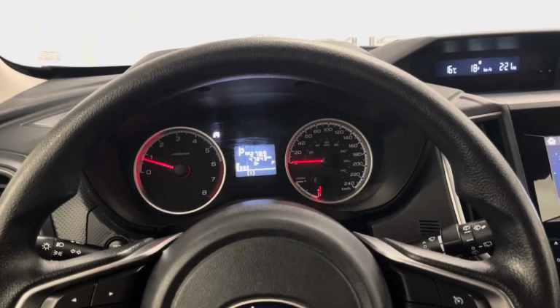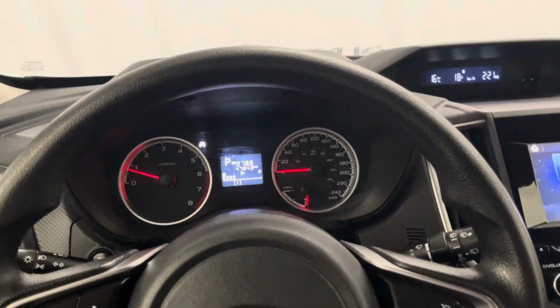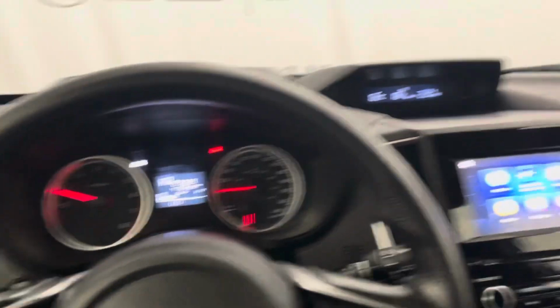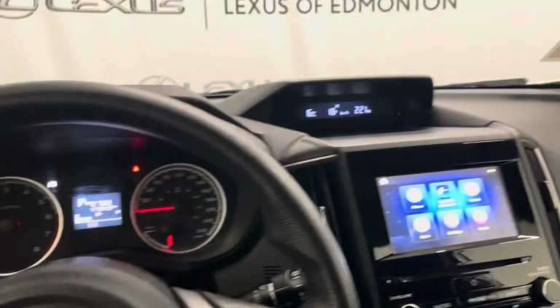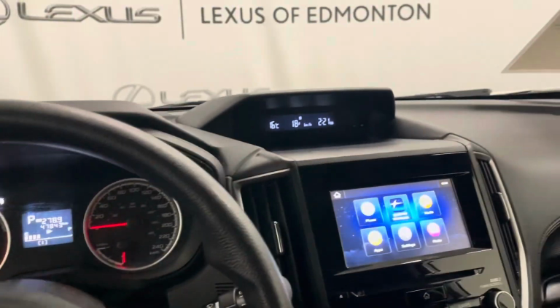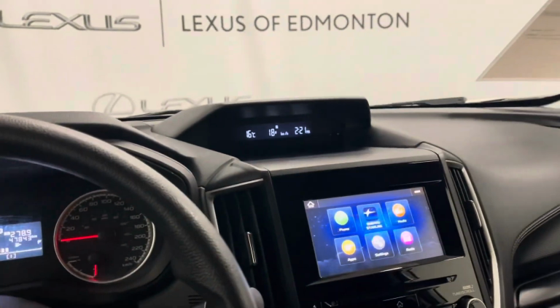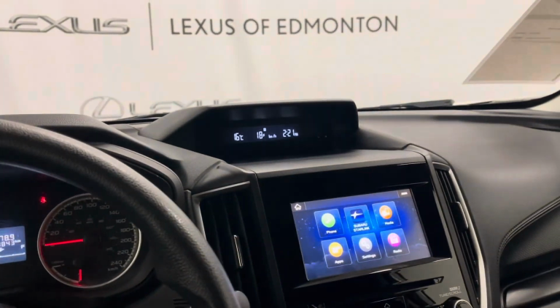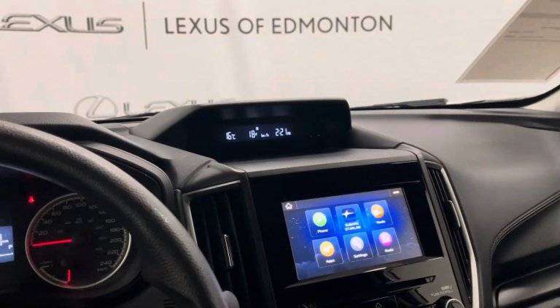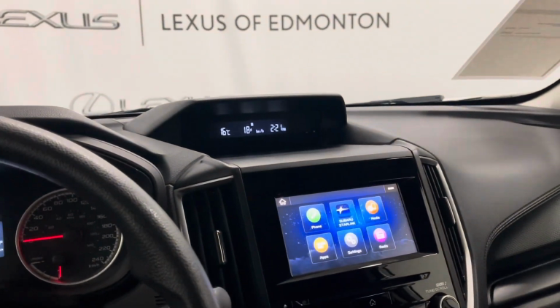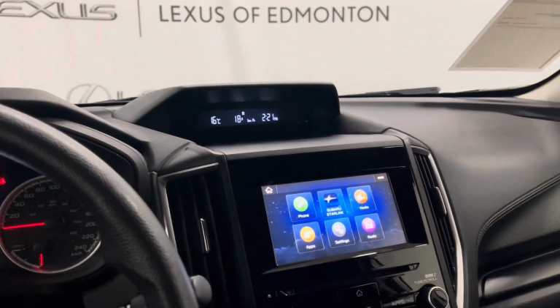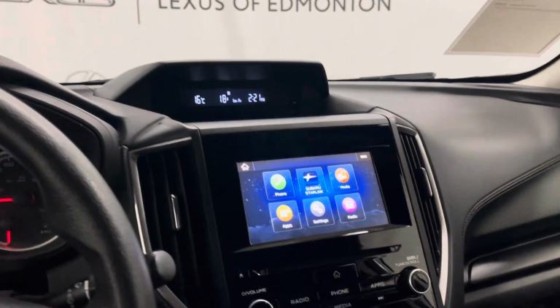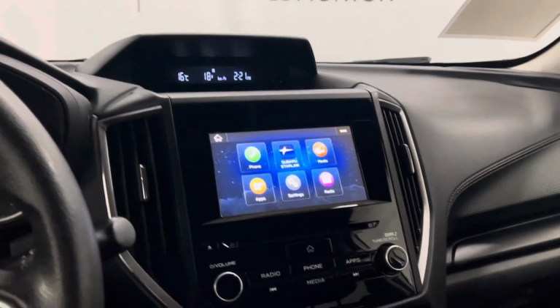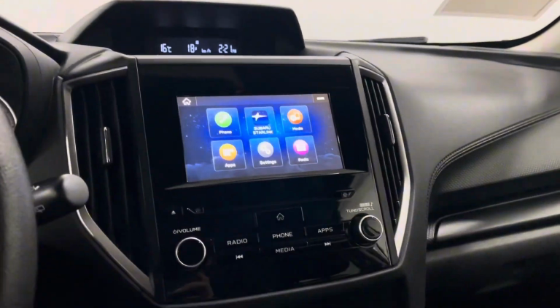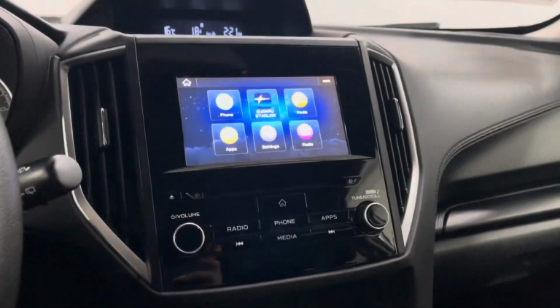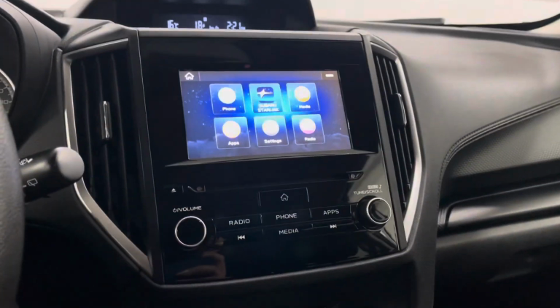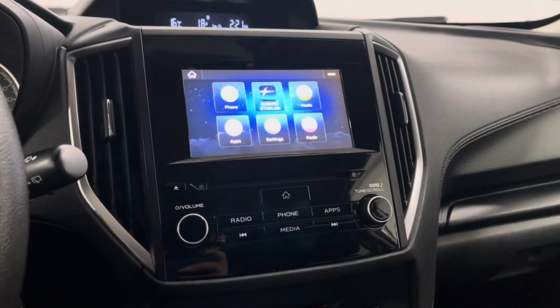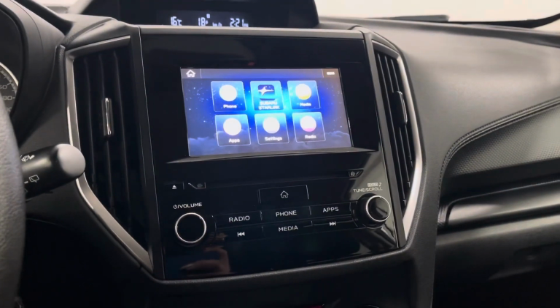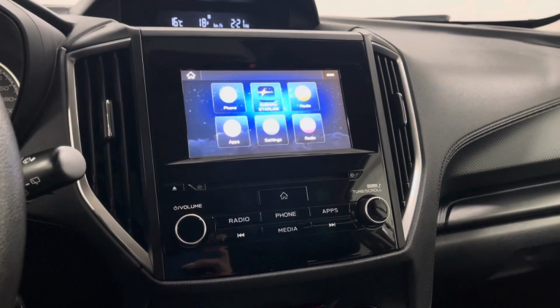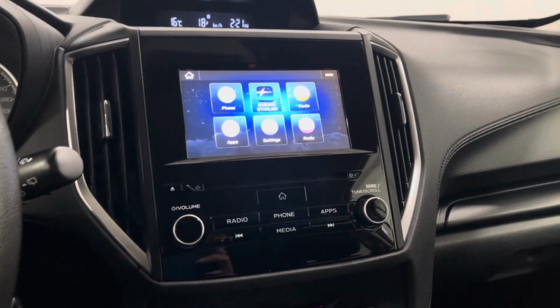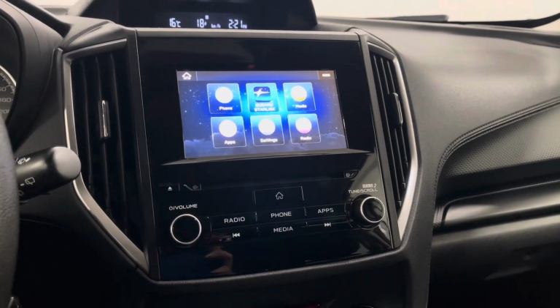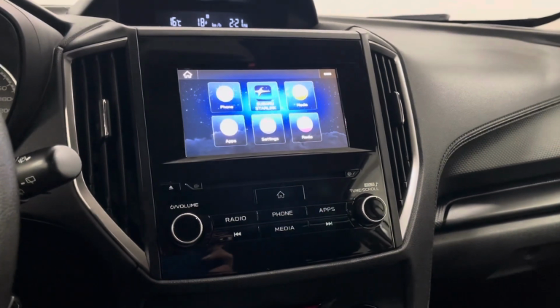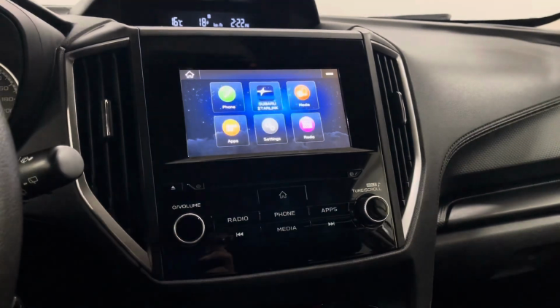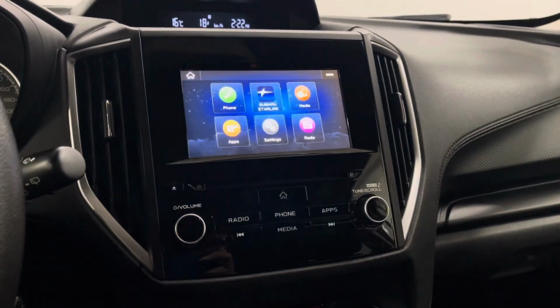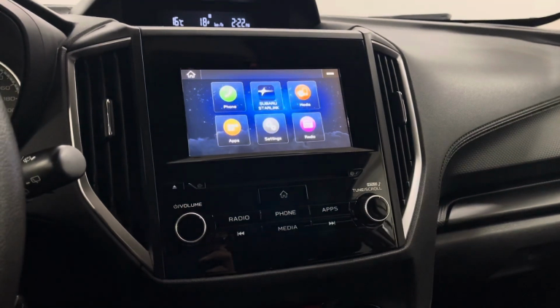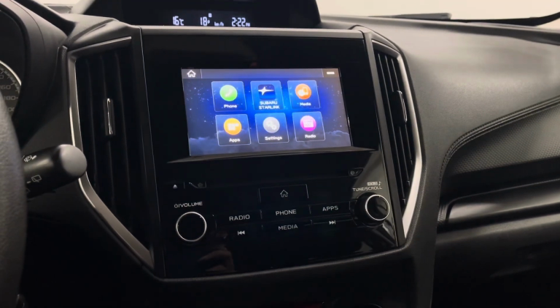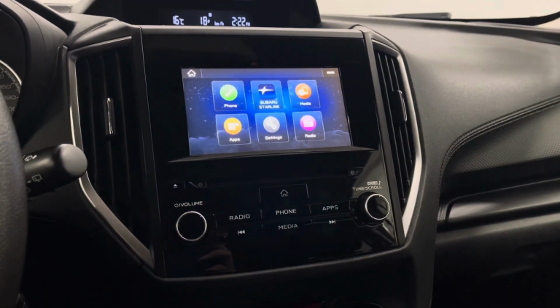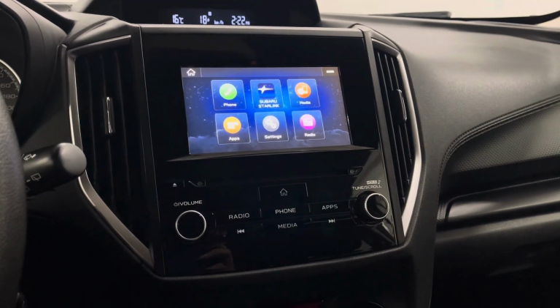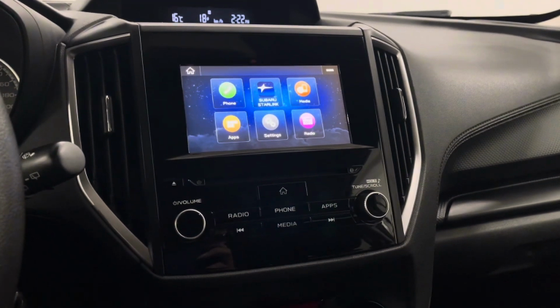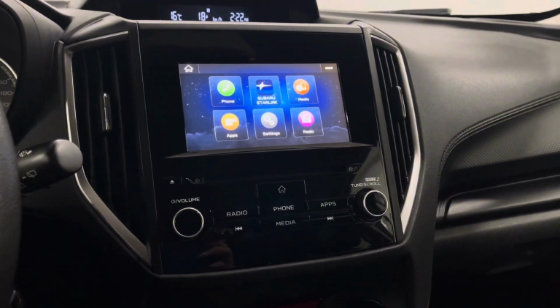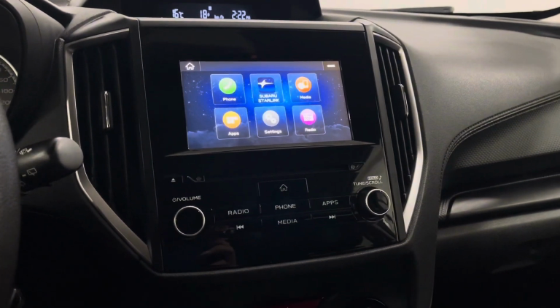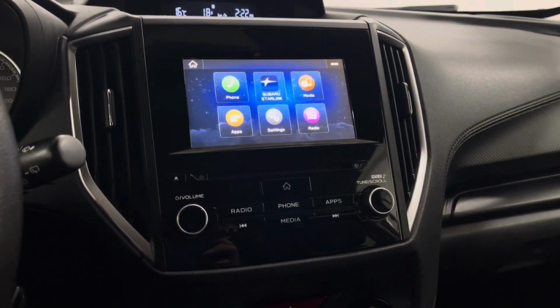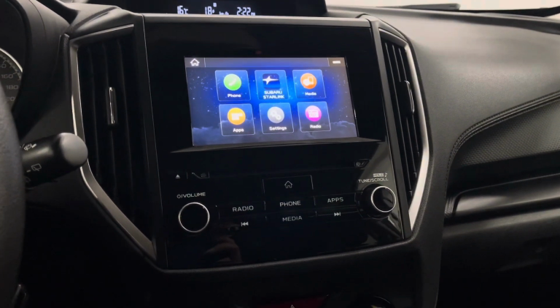Over to your right is your infotainment center and a touchscreen display. You have Subaru Starlink as well as your bluetooth and radio controls.